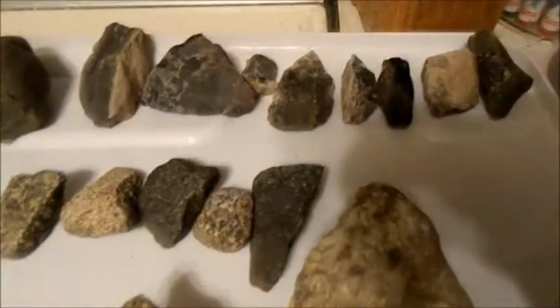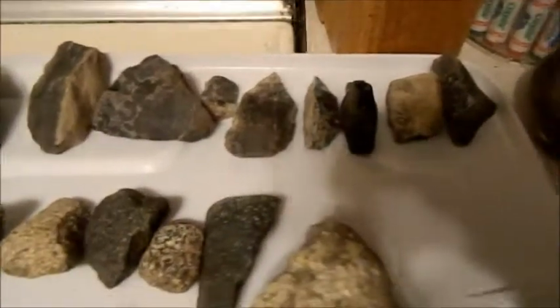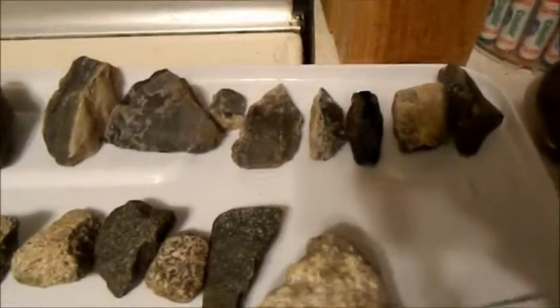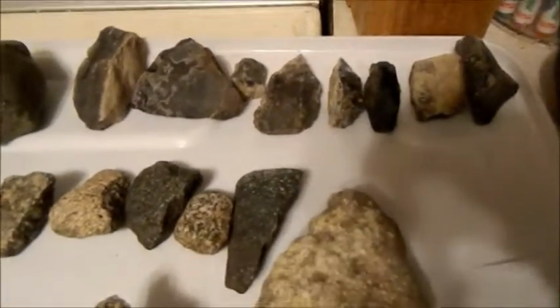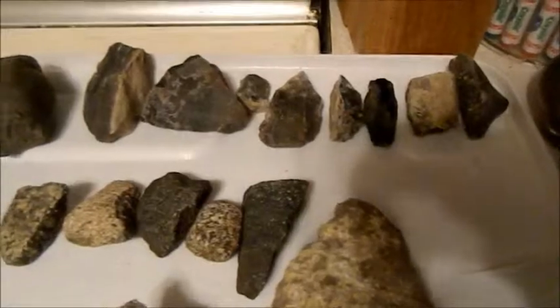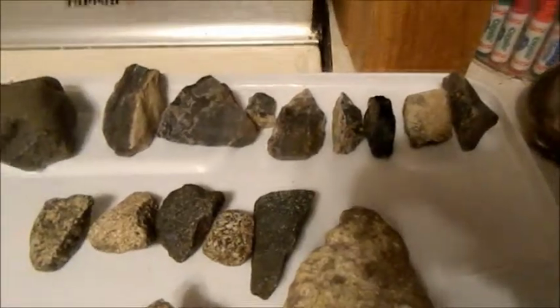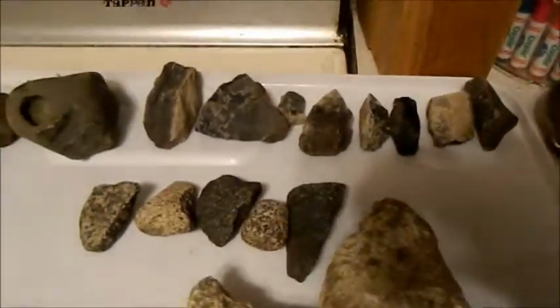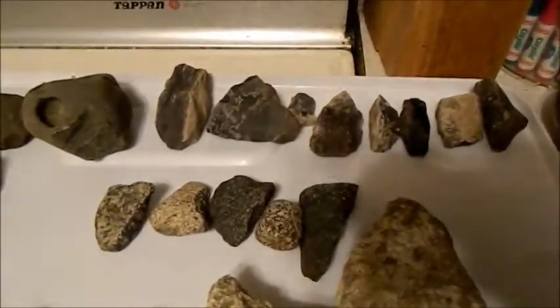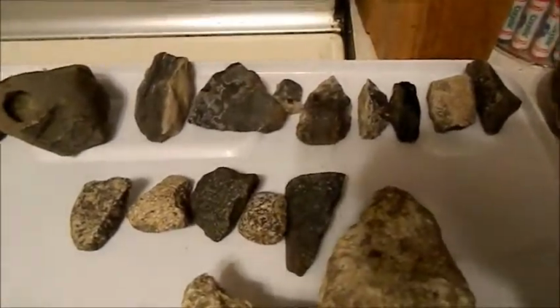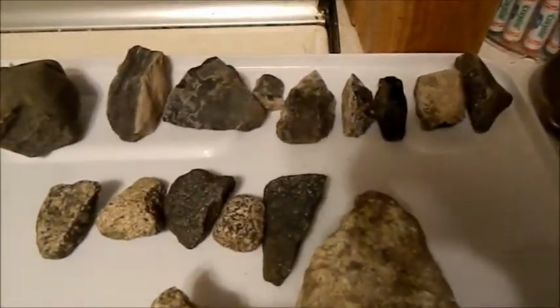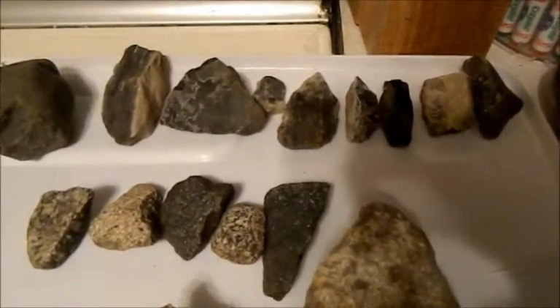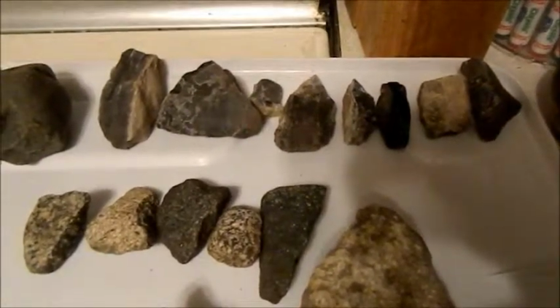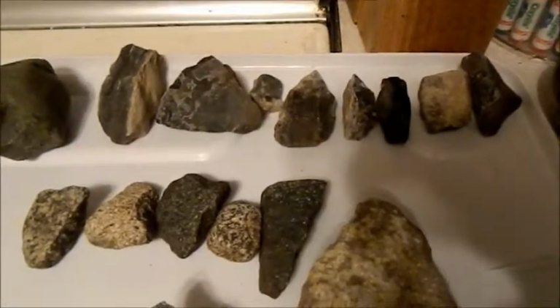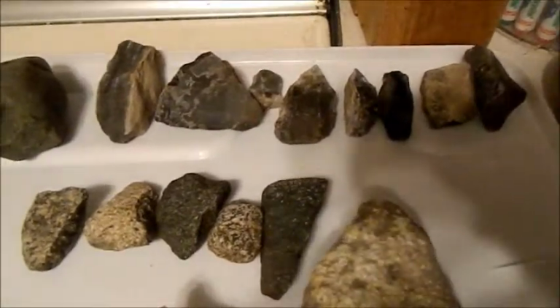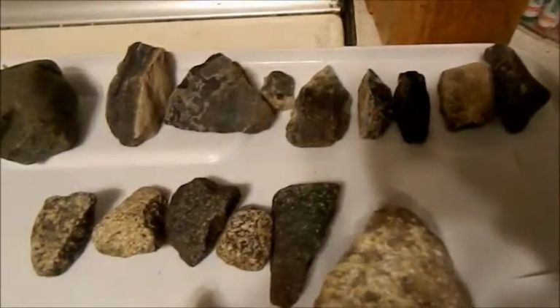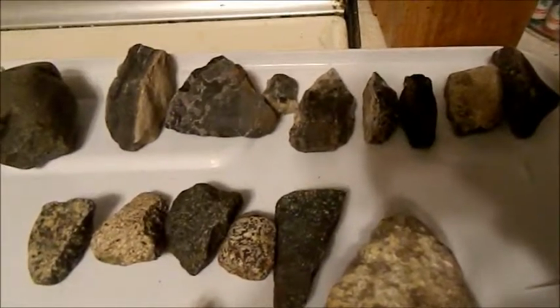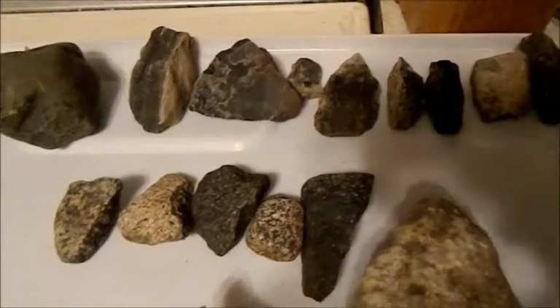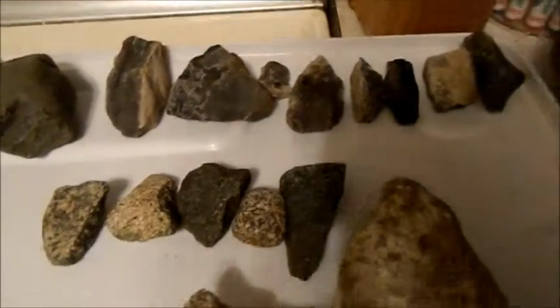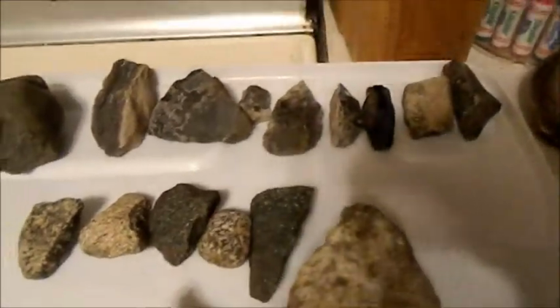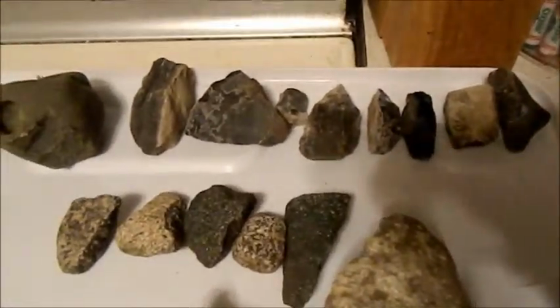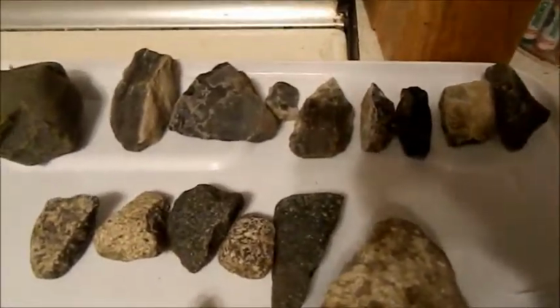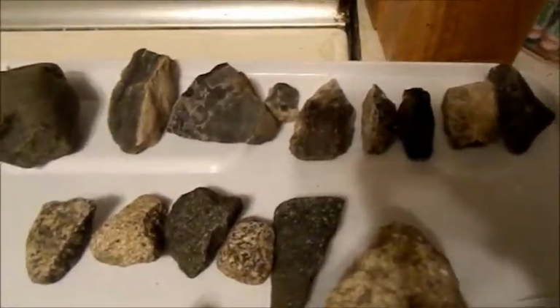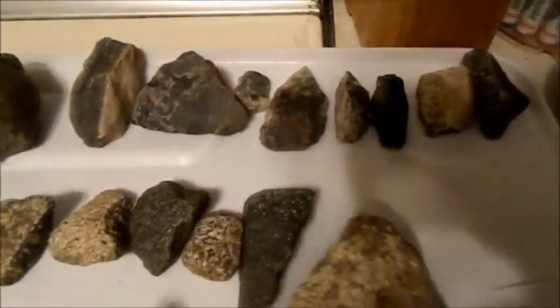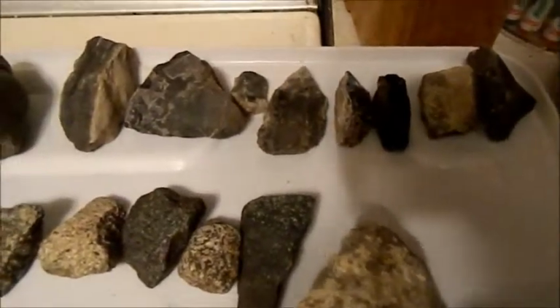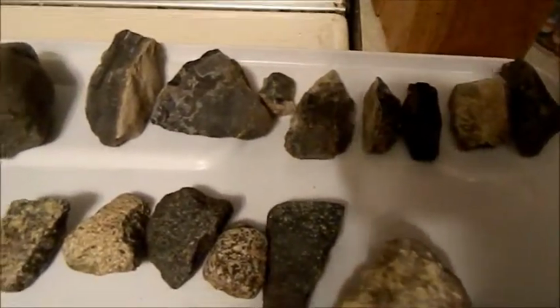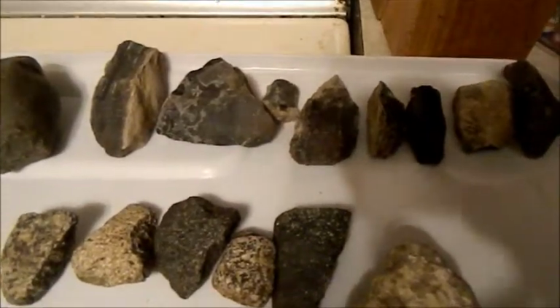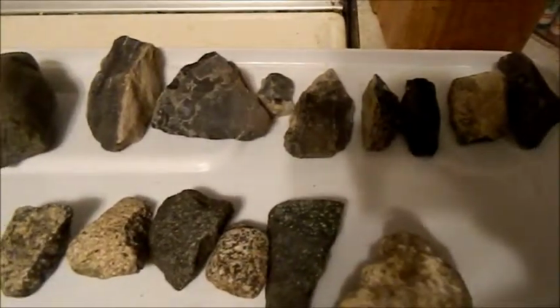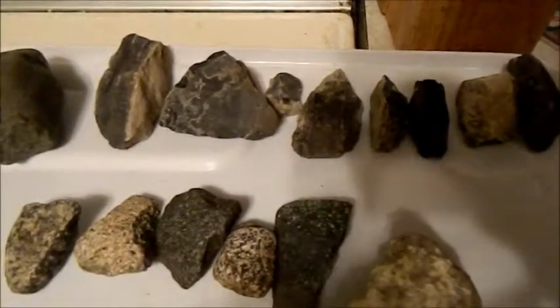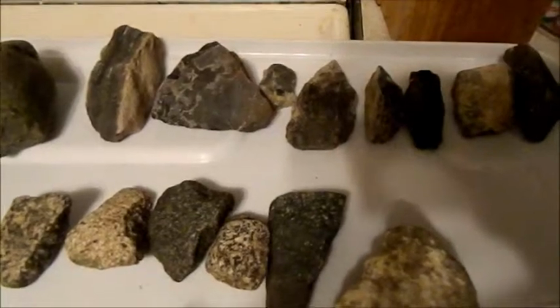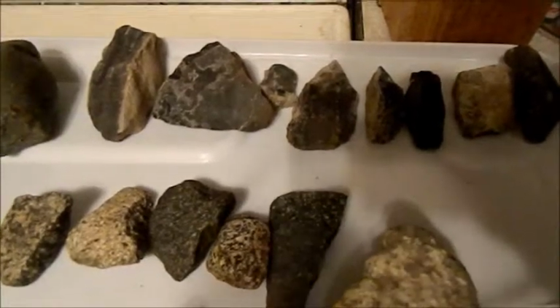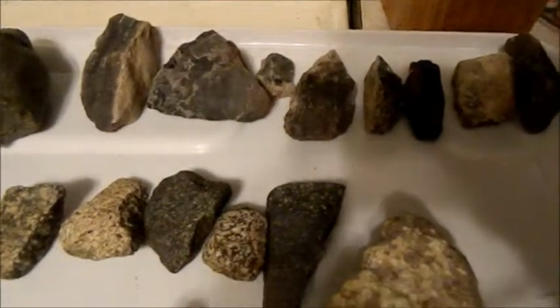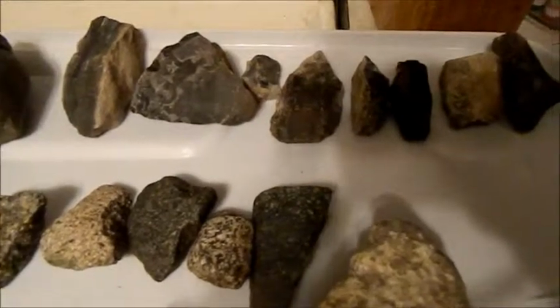Certainly there are a lot of unusual artifacts that I have picked up there. Banded chert — these are some pieces that I found today. I'm going to show you close-ups later of the other pieces, because each one of those is, in fact, worked on one or more edges.